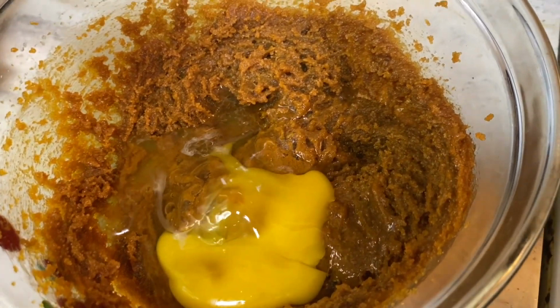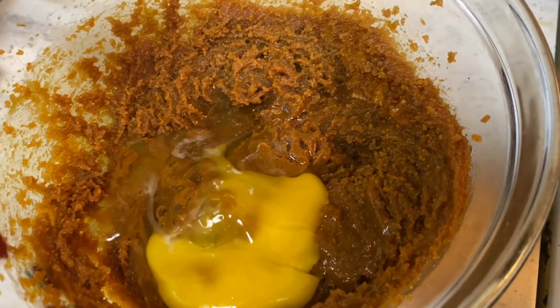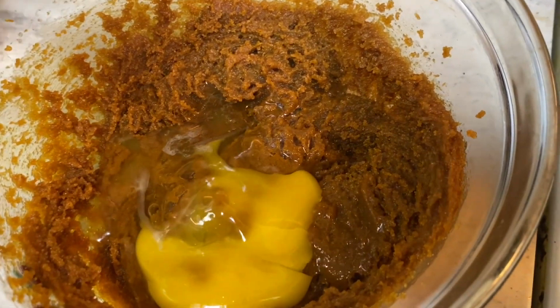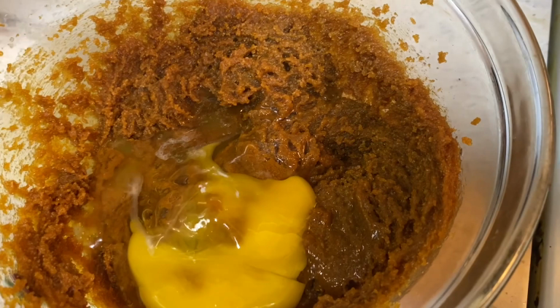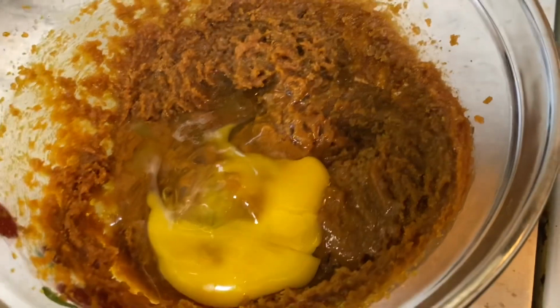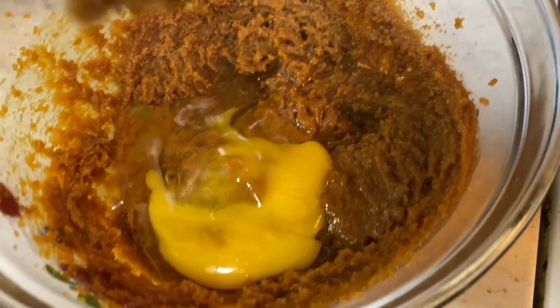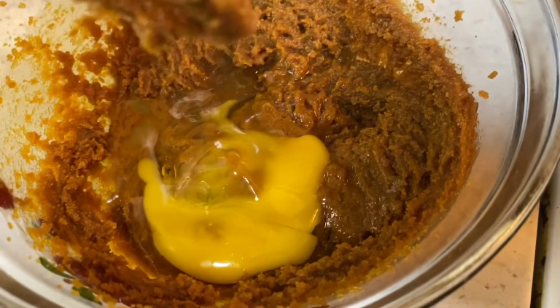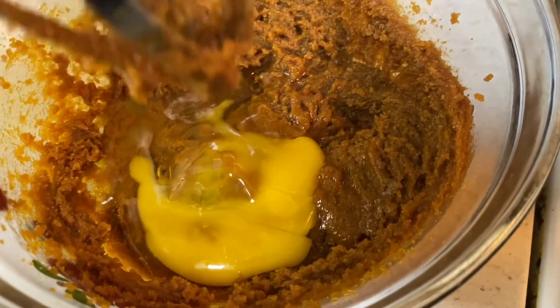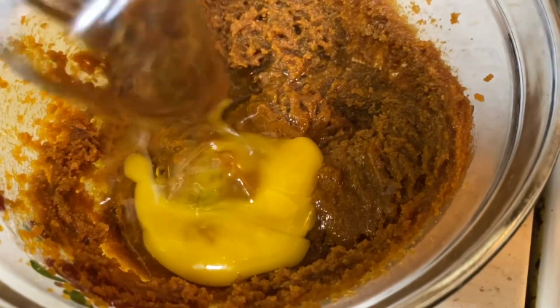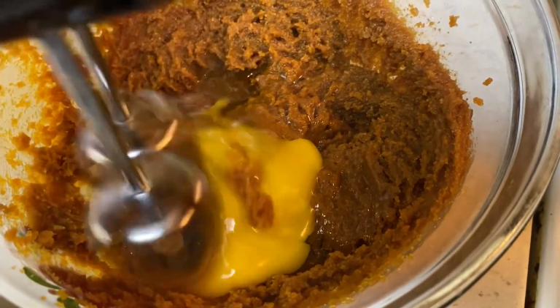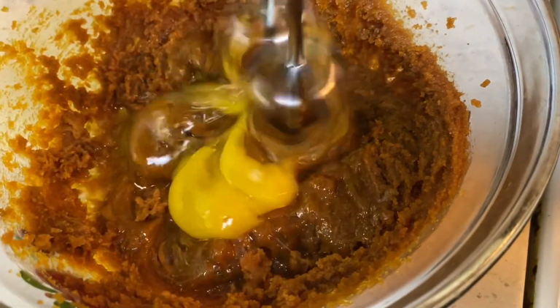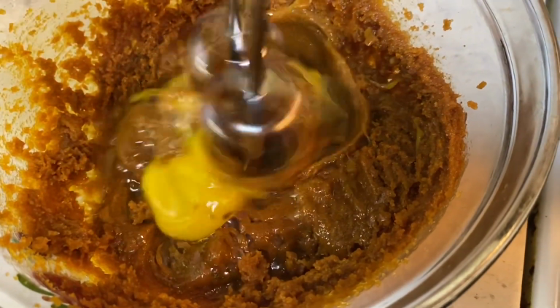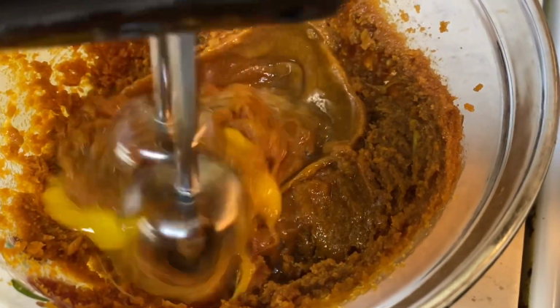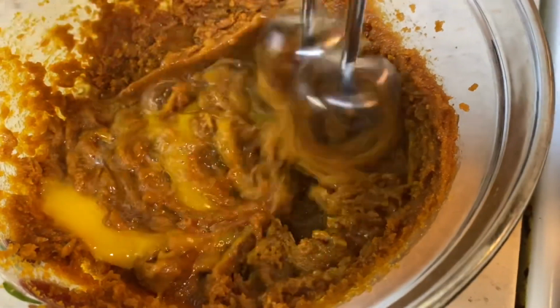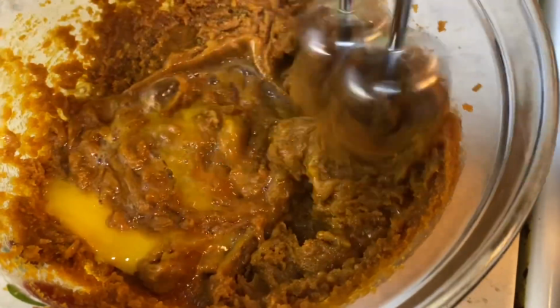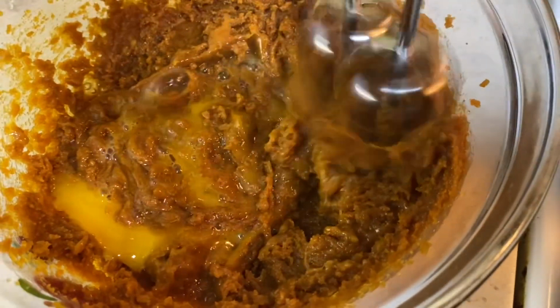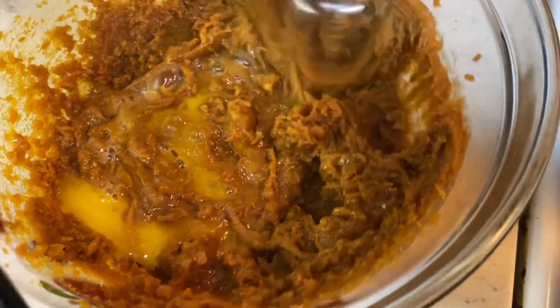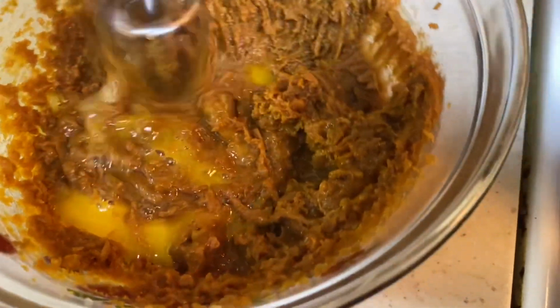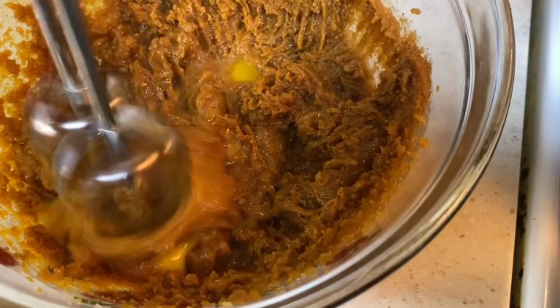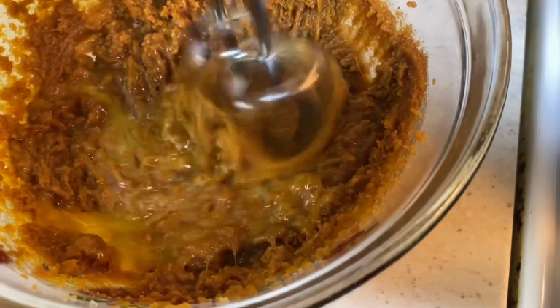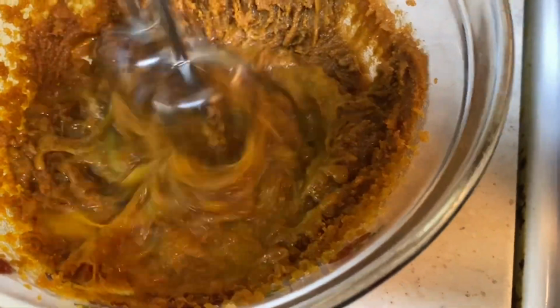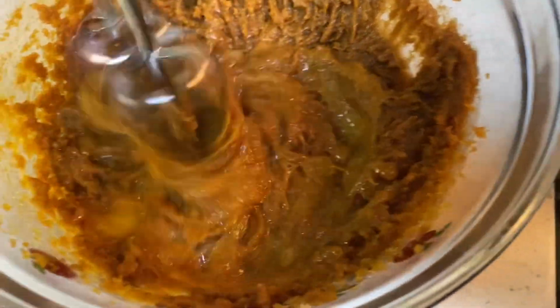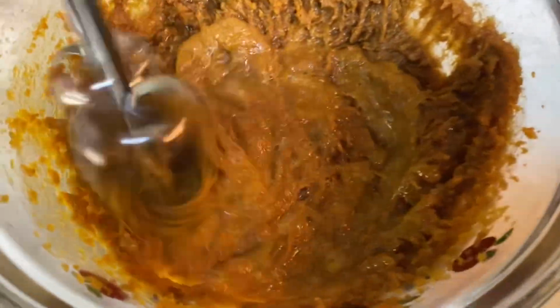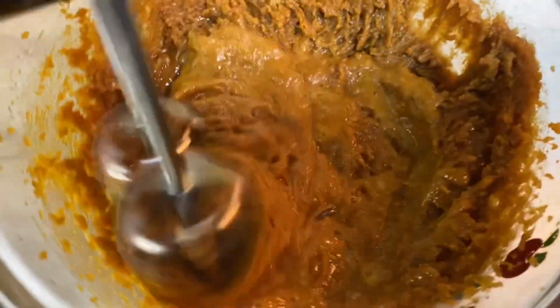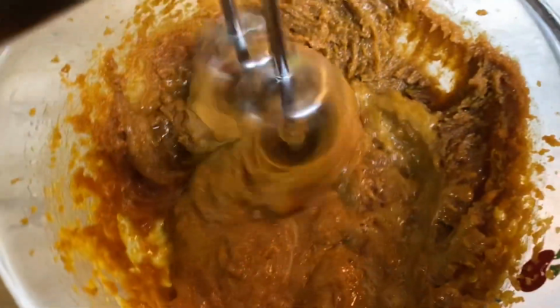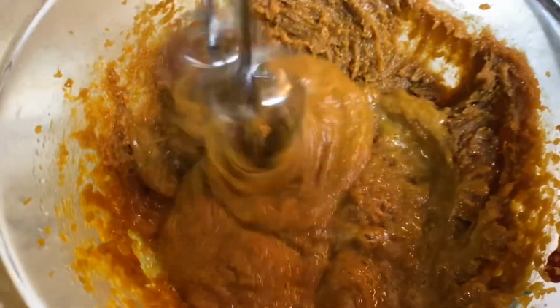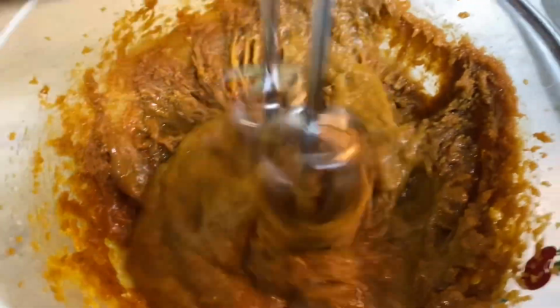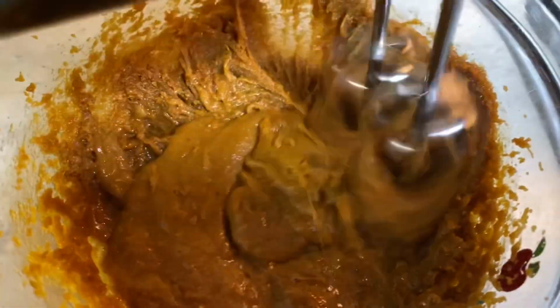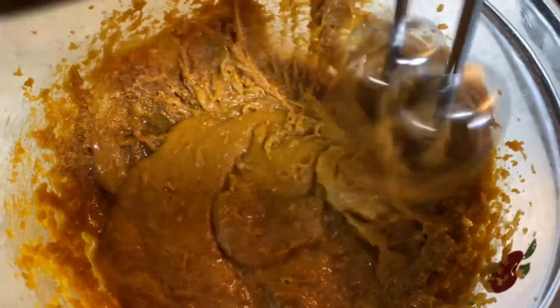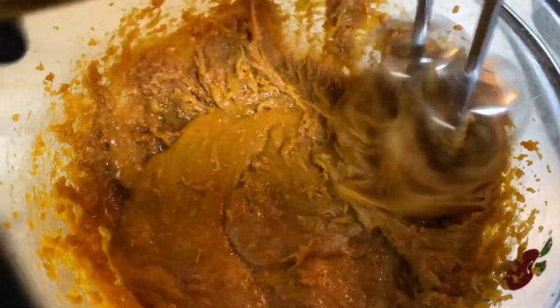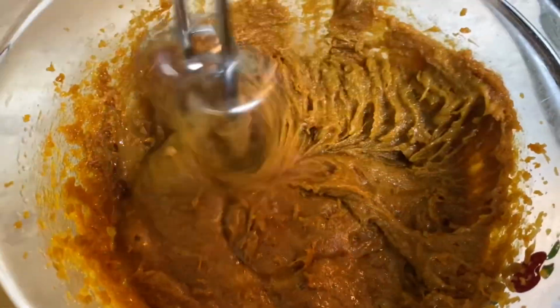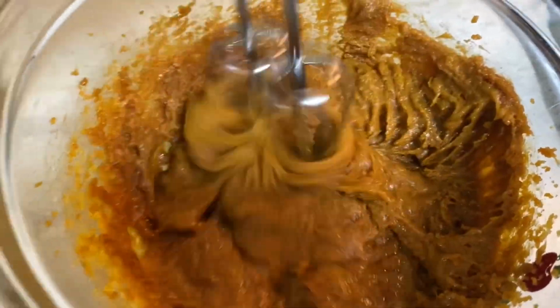So after I finished with this recipe, I put it in the fridge for about an hour, or you can do it overnight if that's what you want.